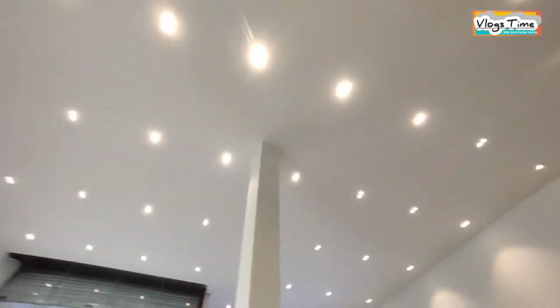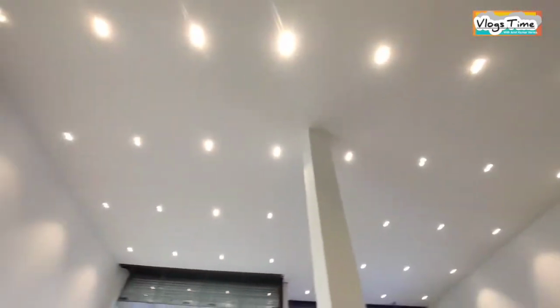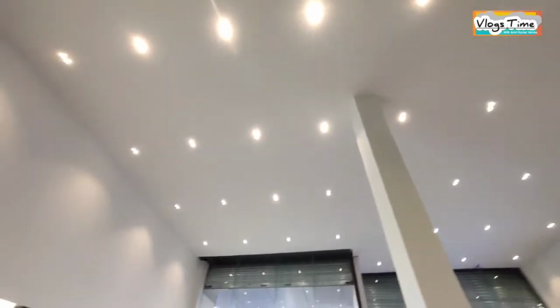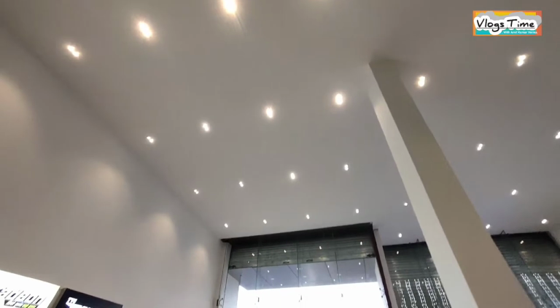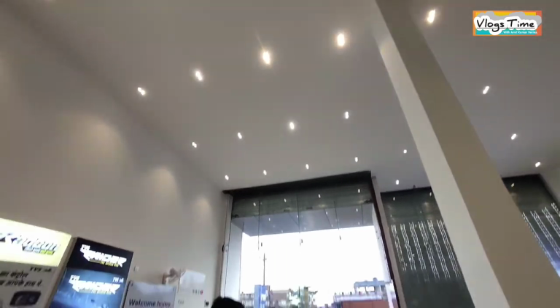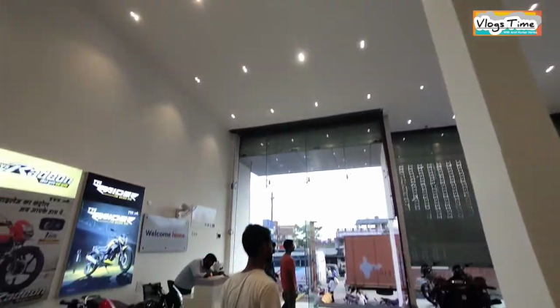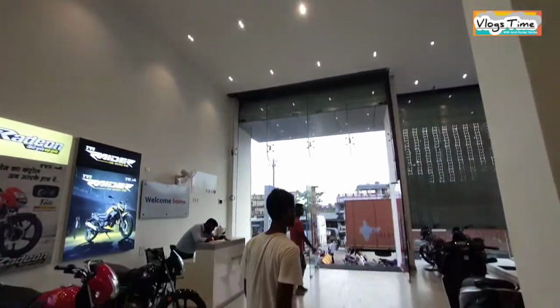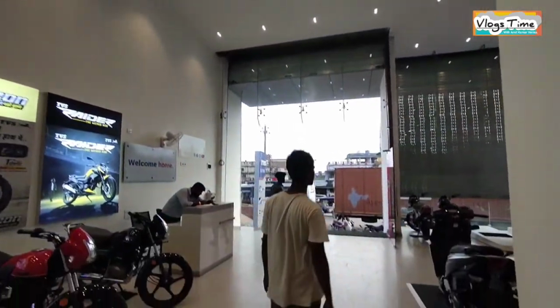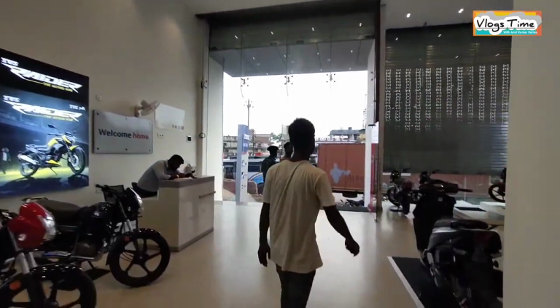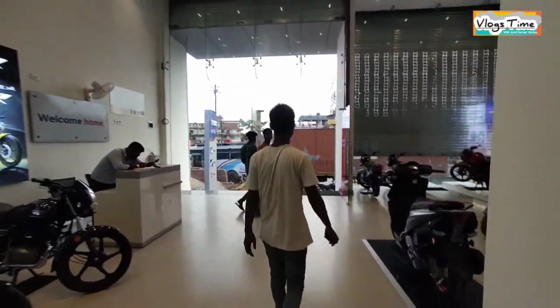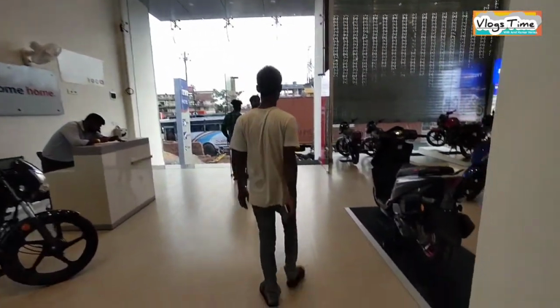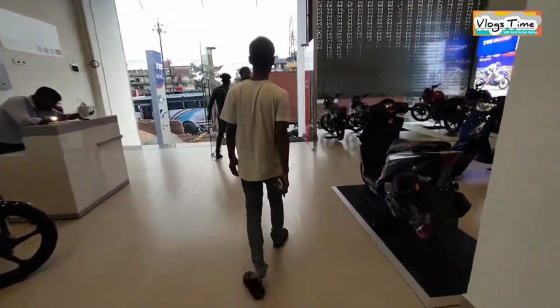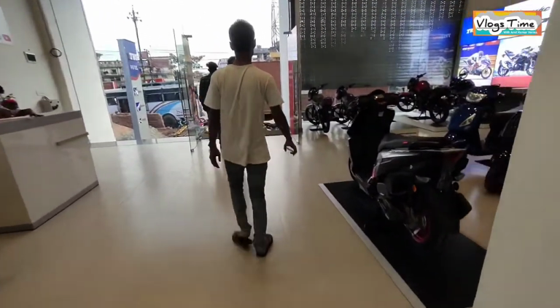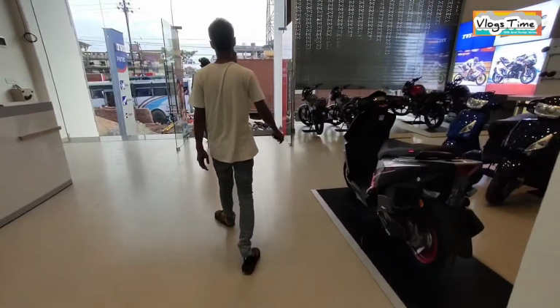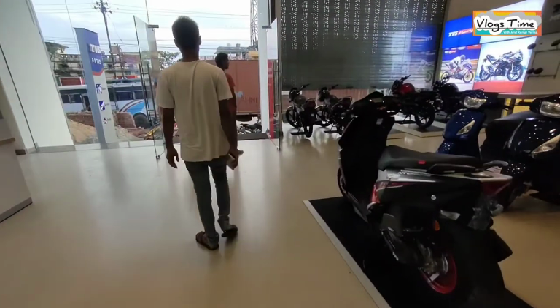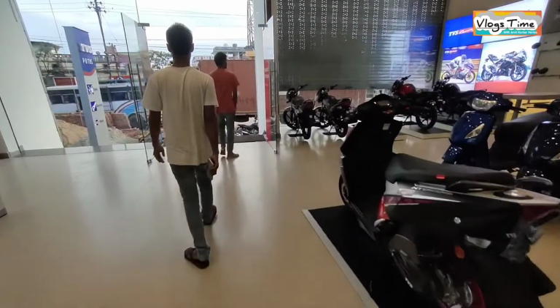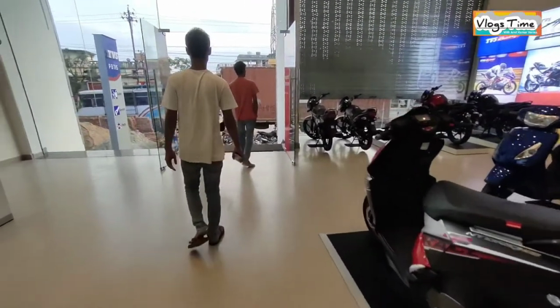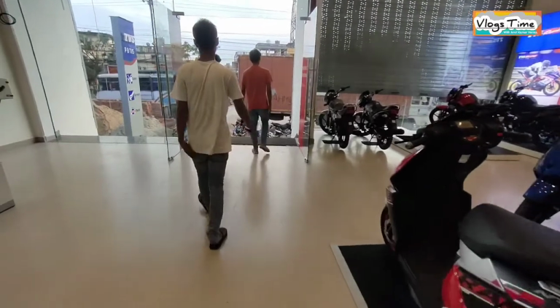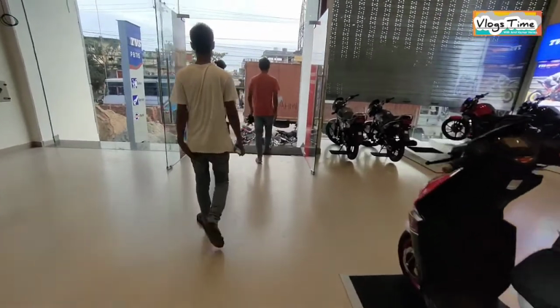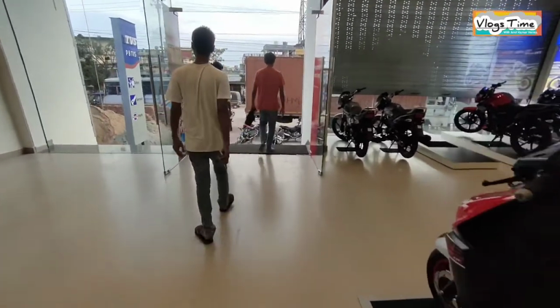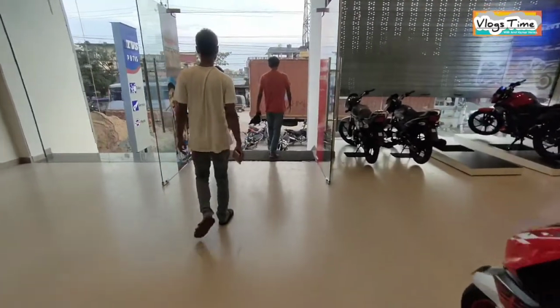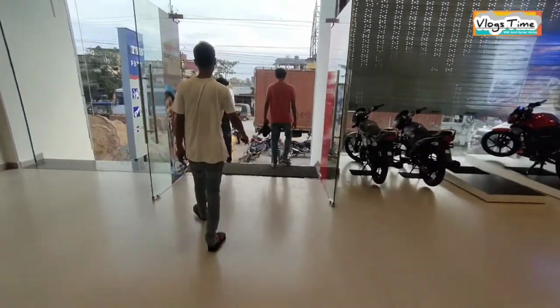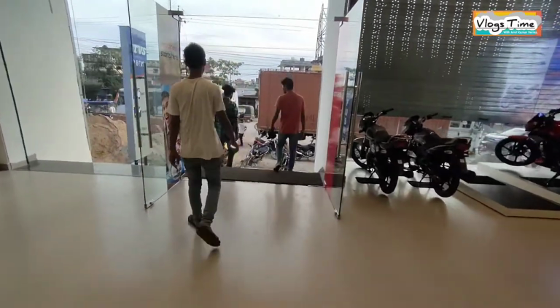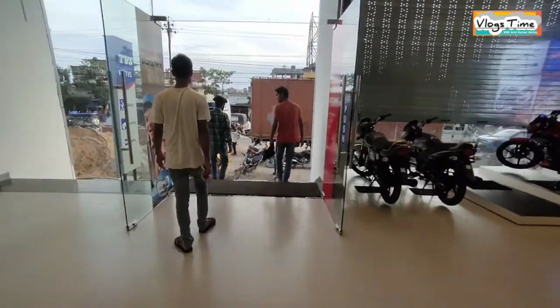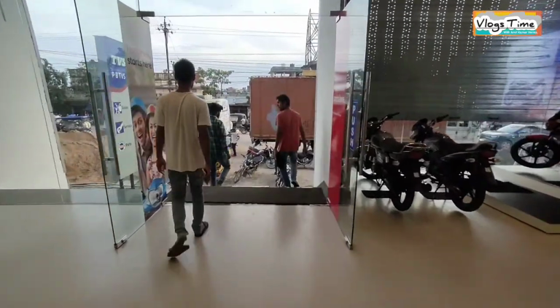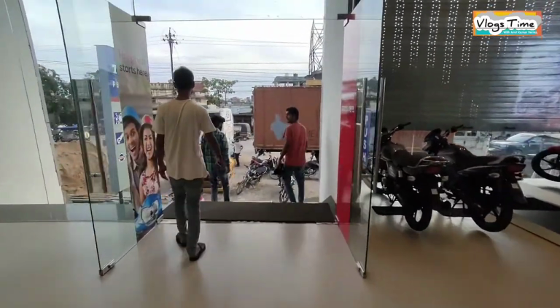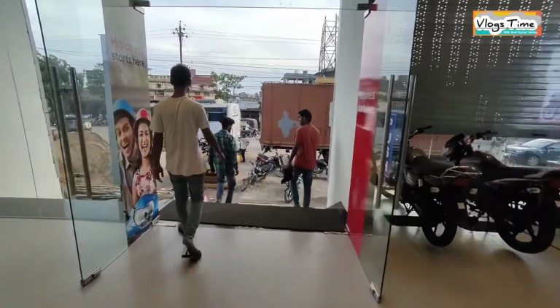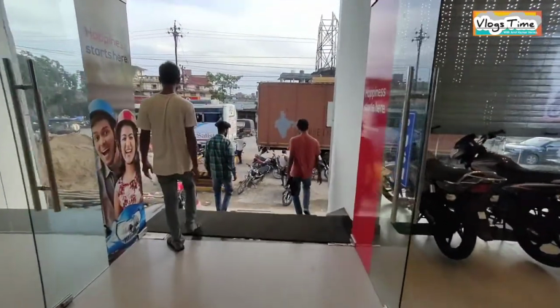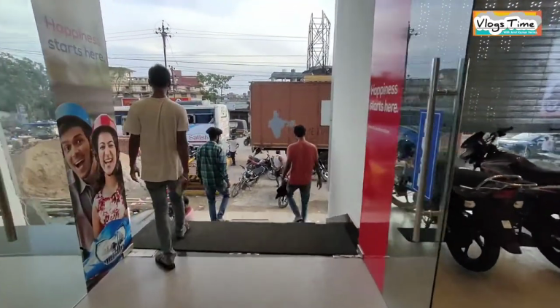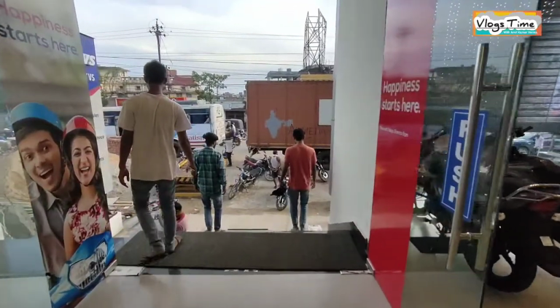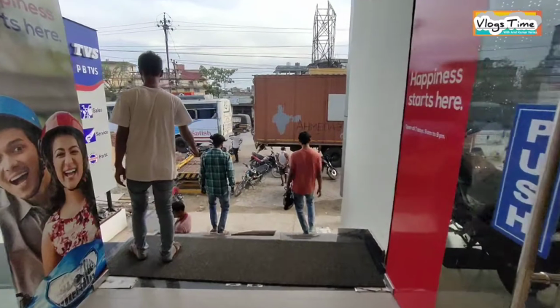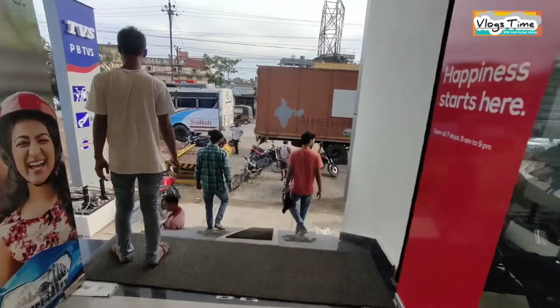Friends, you're most welcome in this TVS showroom। एक बार आप जरूर आएं और सेवा का मौका दें। यहाँ से आप कोई भी बाइक फाइनेंस करके भी ले सकते हैं।